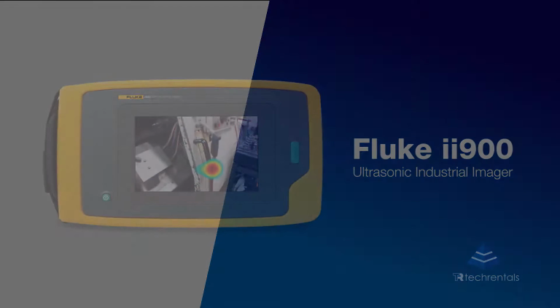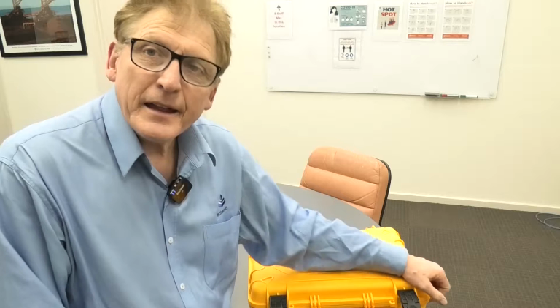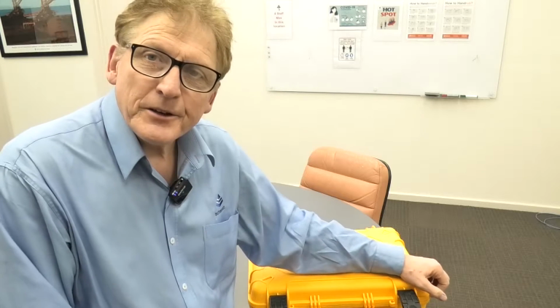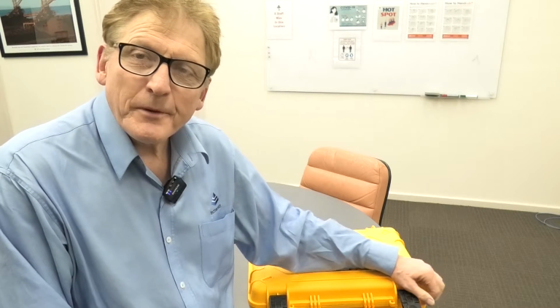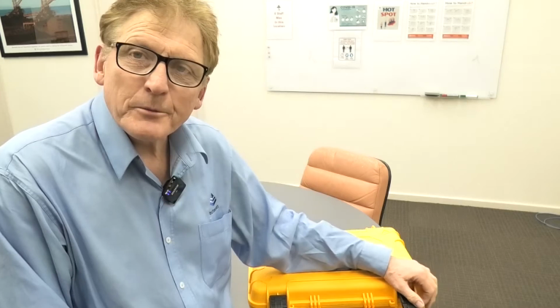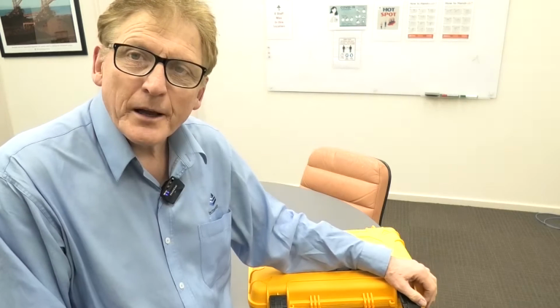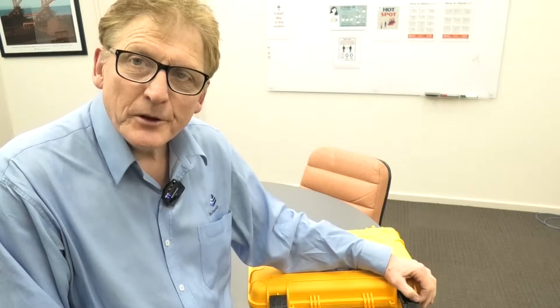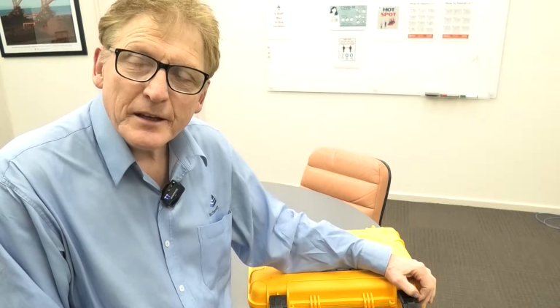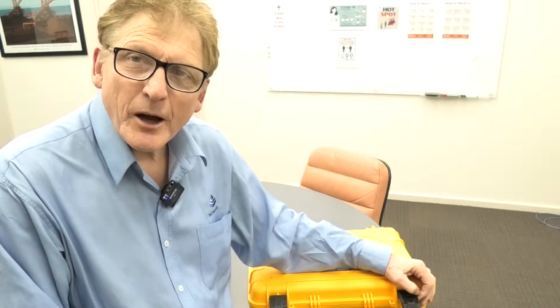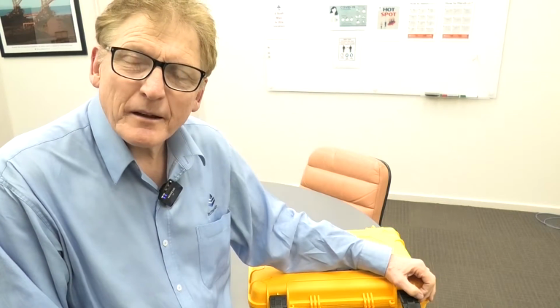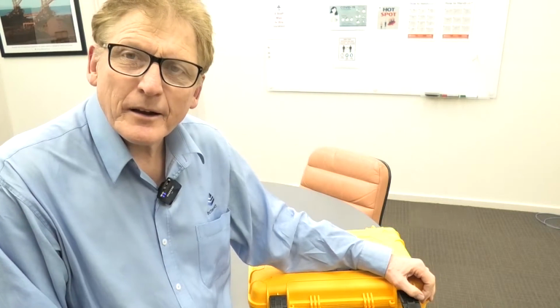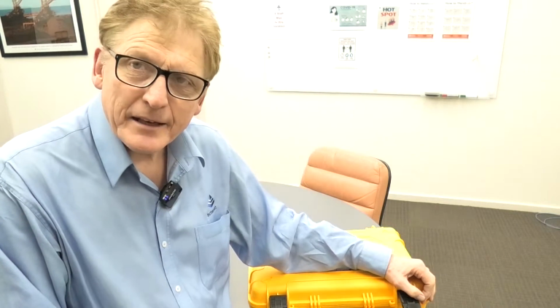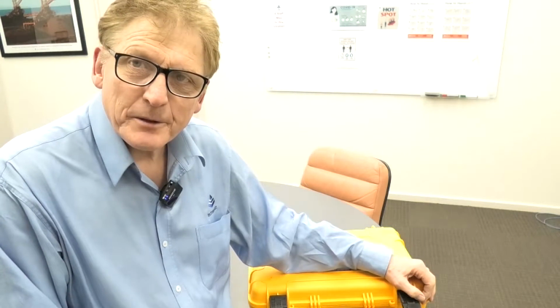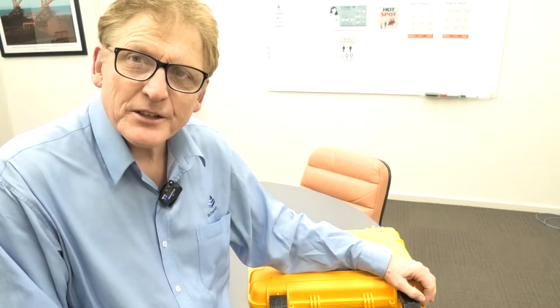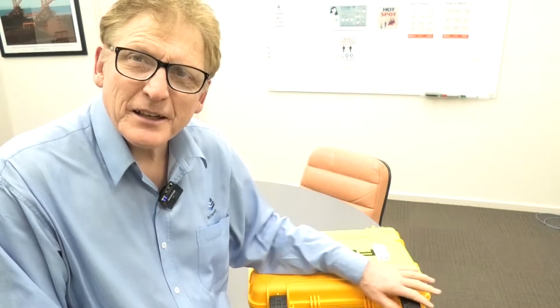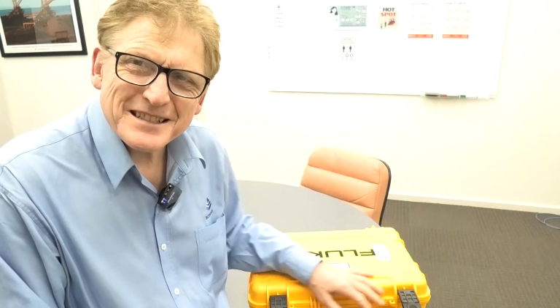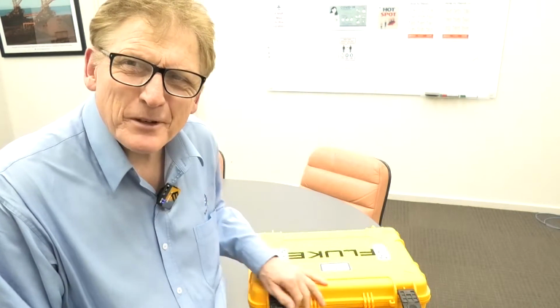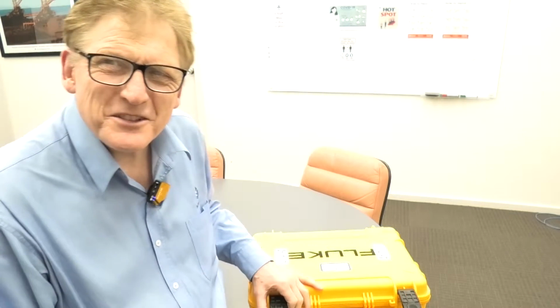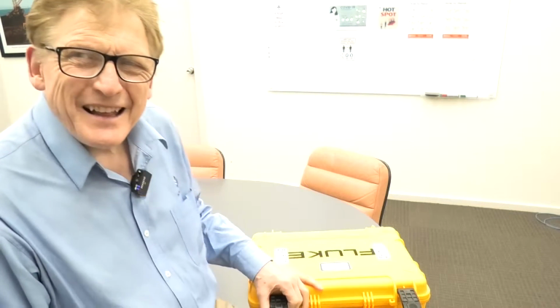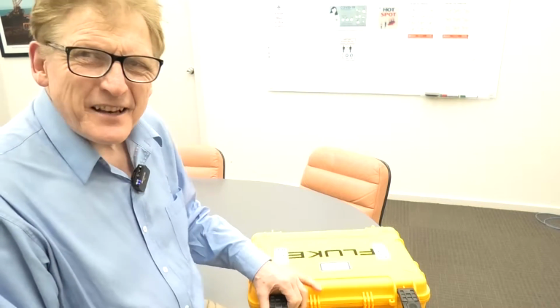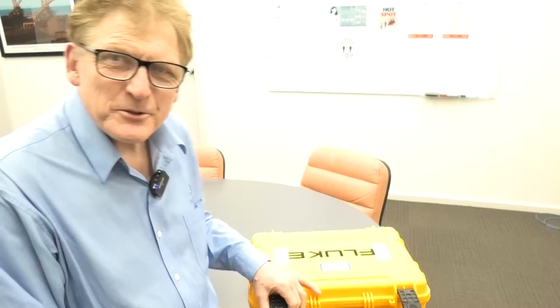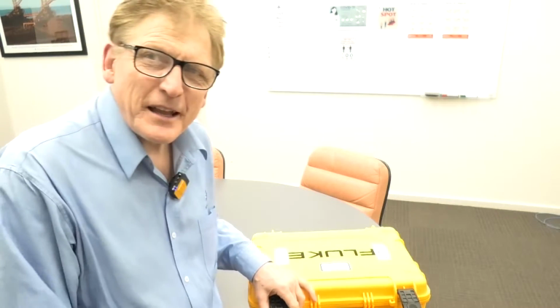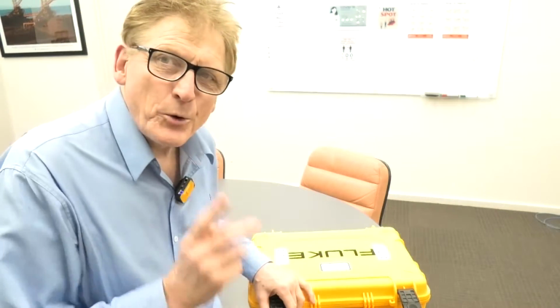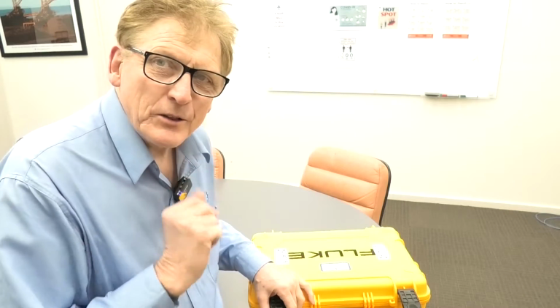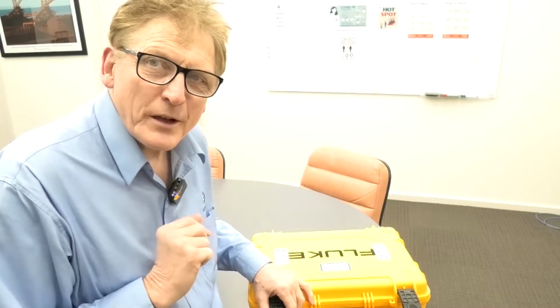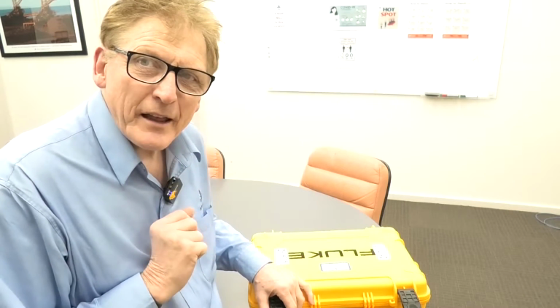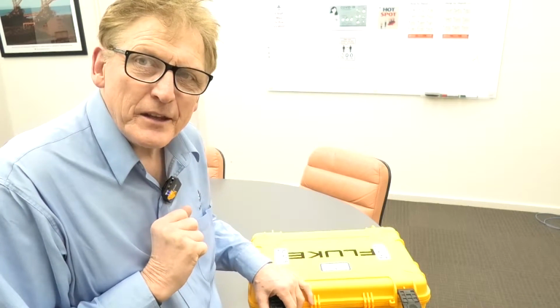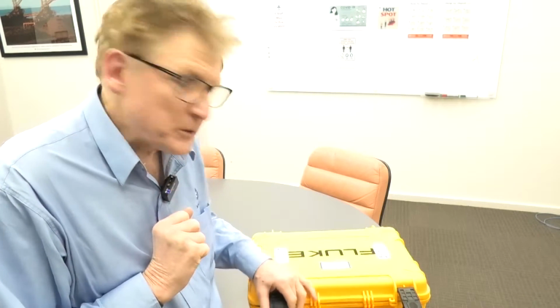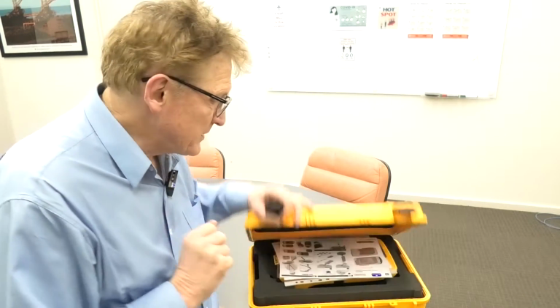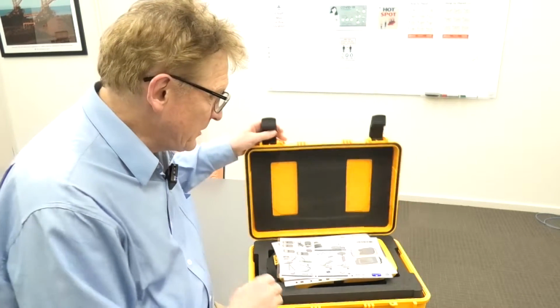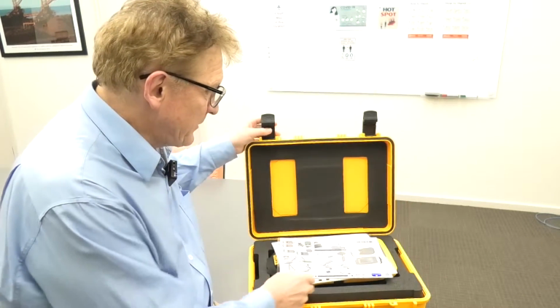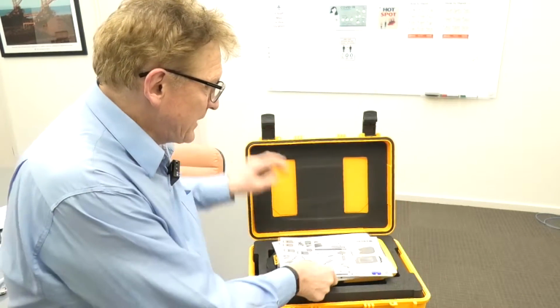How do you do? I'm Graeme Murphy, a category manager here at TechRantles. Today I'm just going to have a quick look at the Fluke II900.